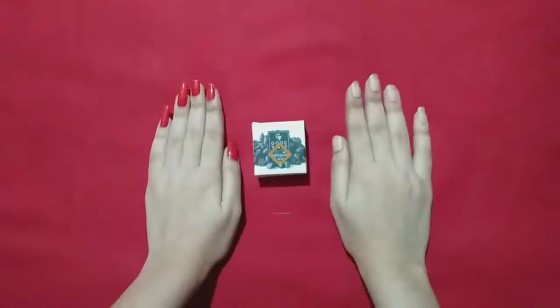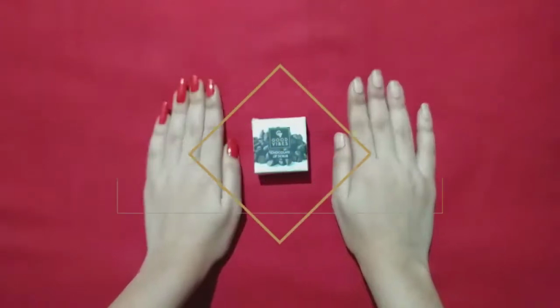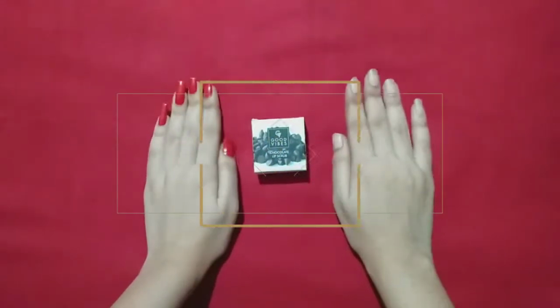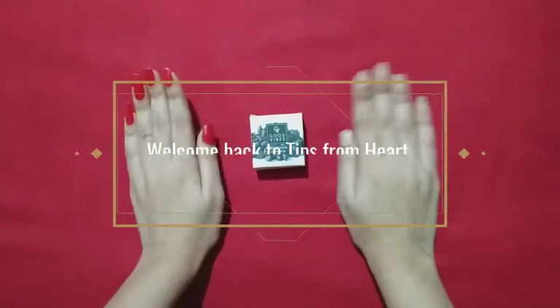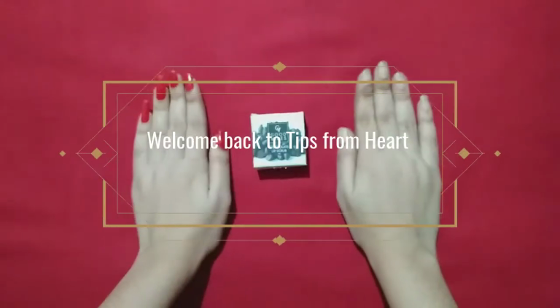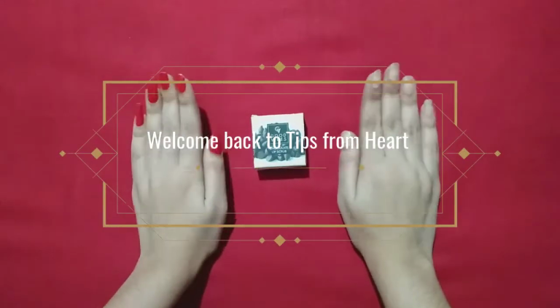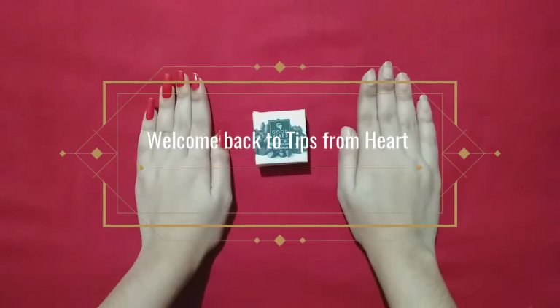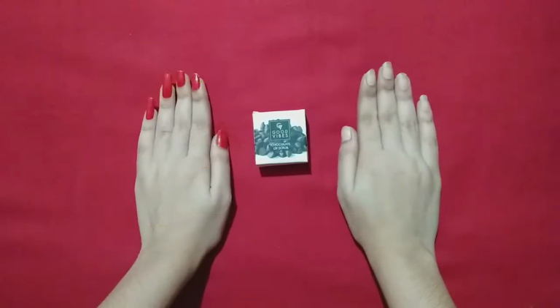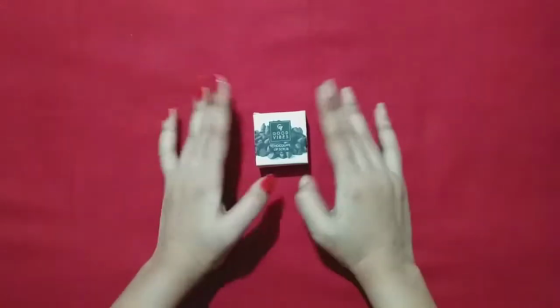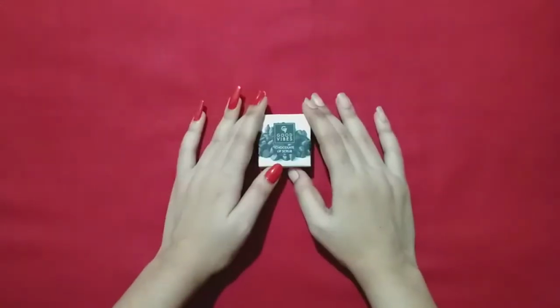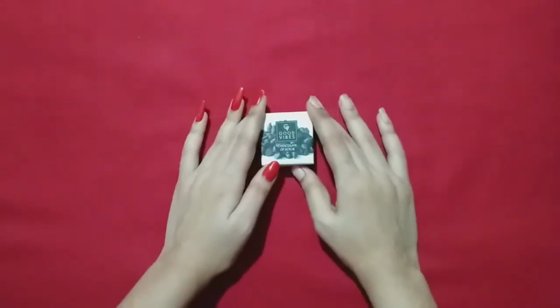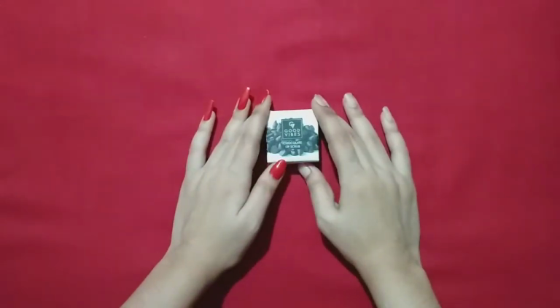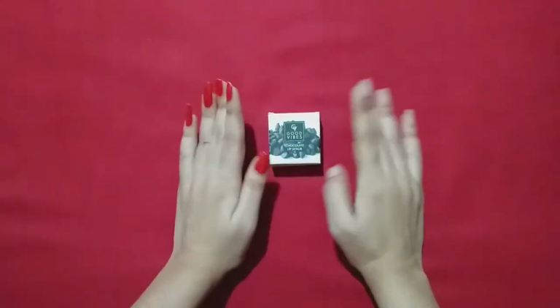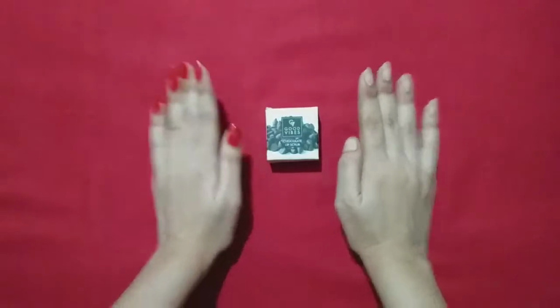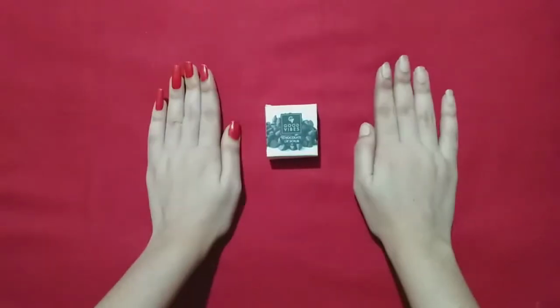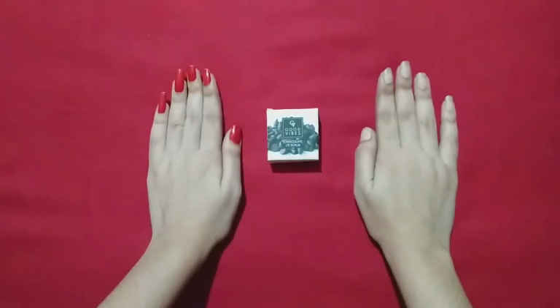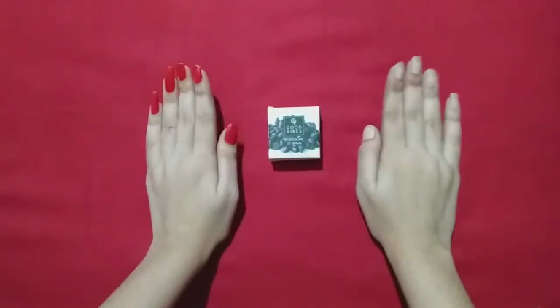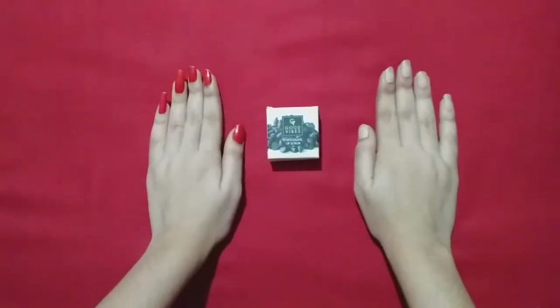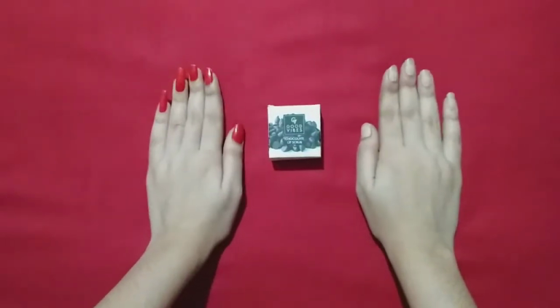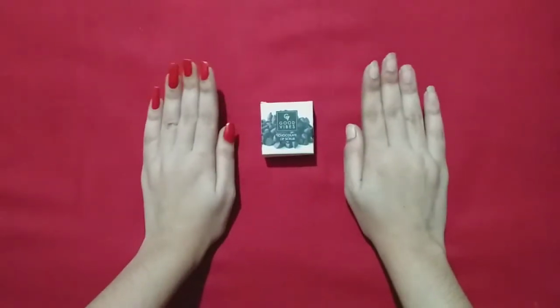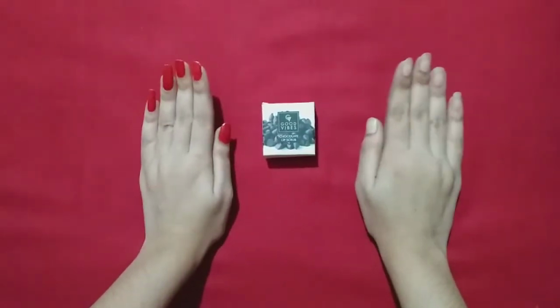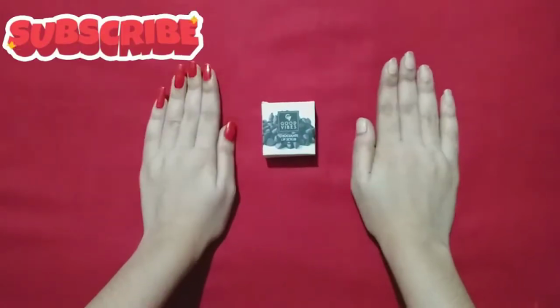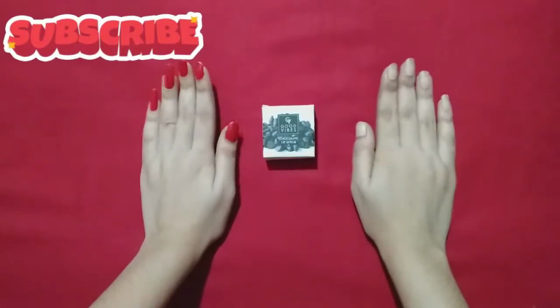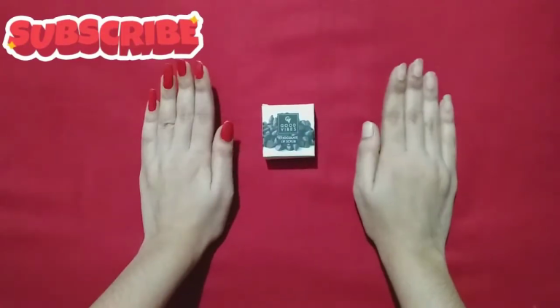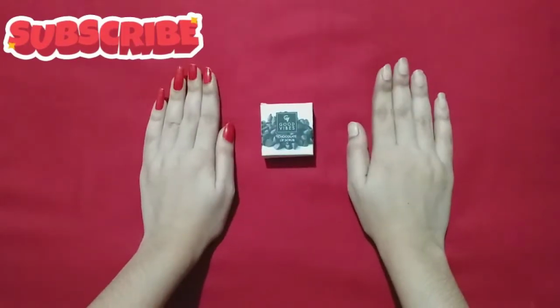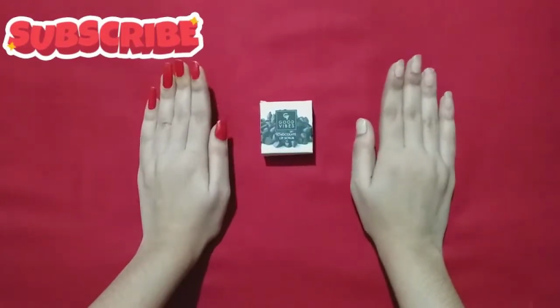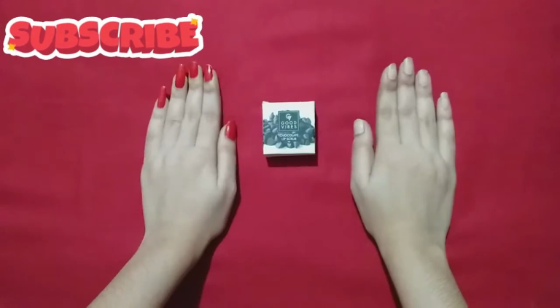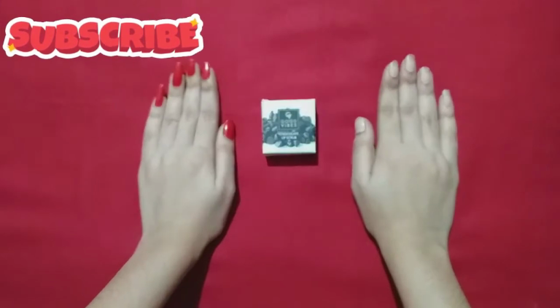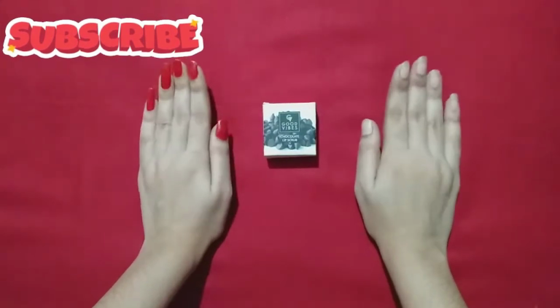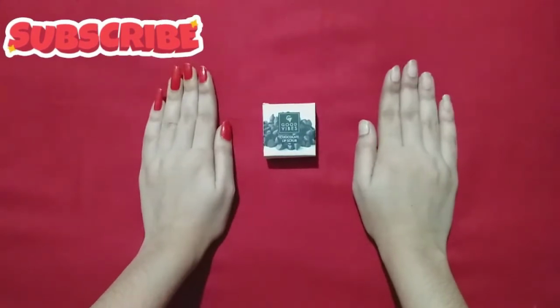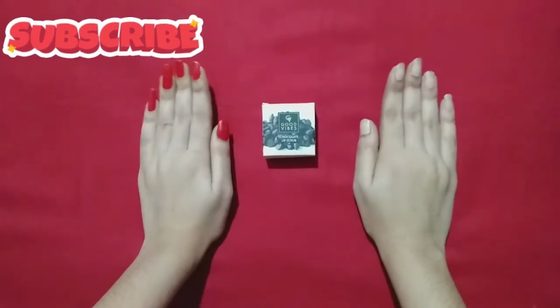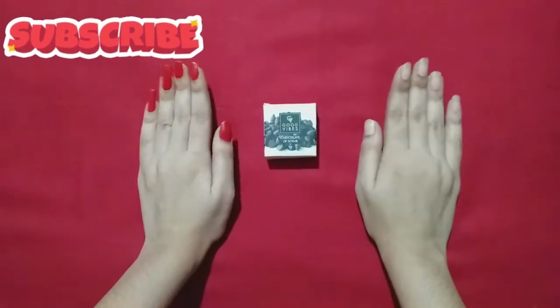Hey everyone, welcome back to my channel! I am going to share this product with you. If you haven't subscribed to my channel, please subscribe and hit the notification bell icon.